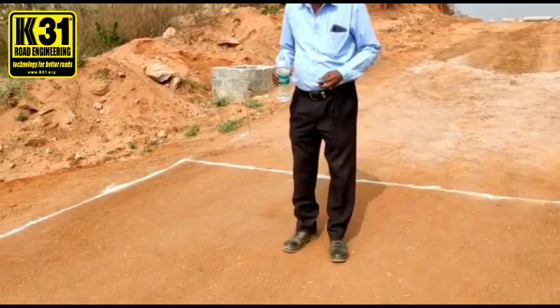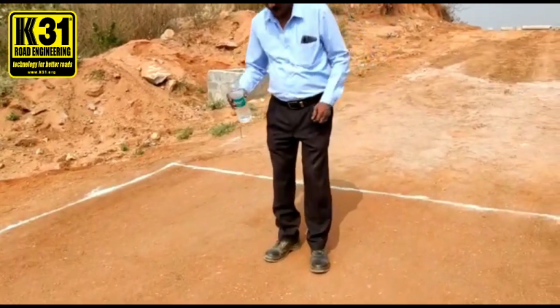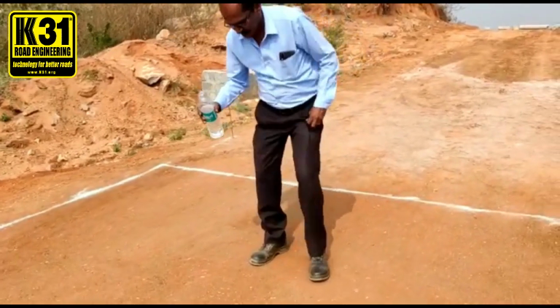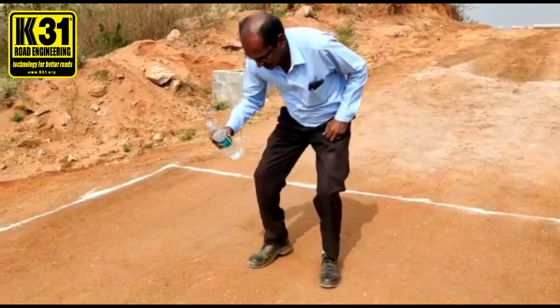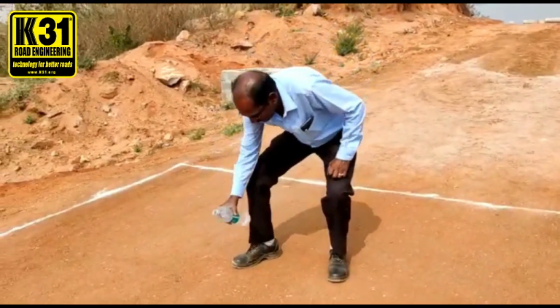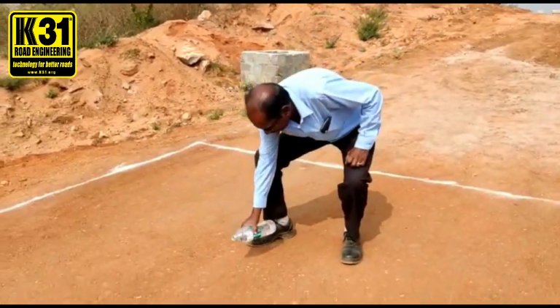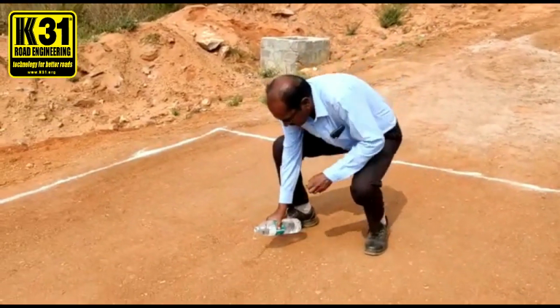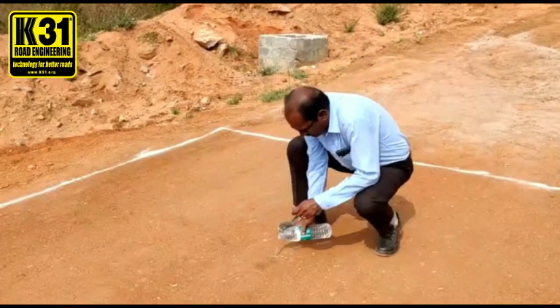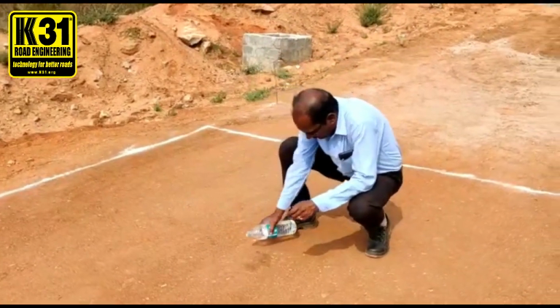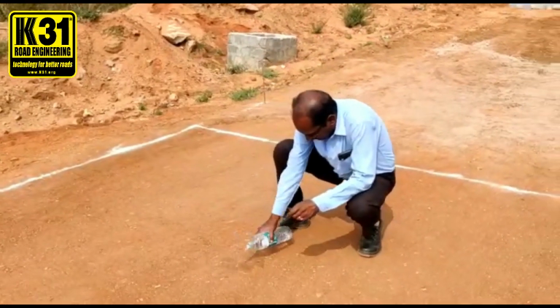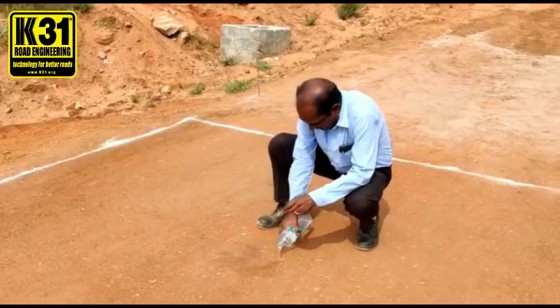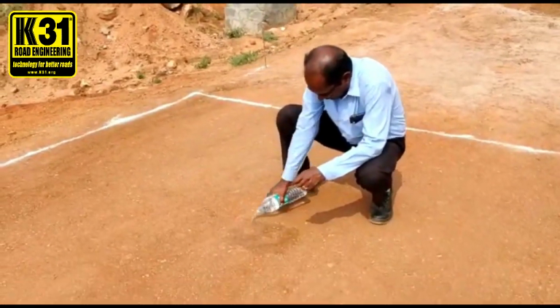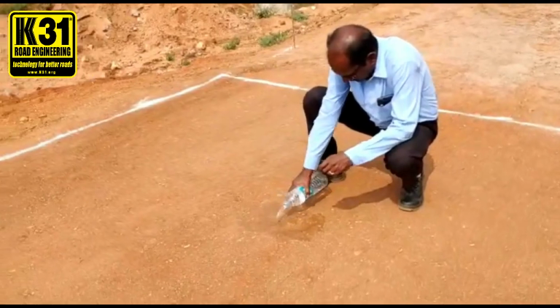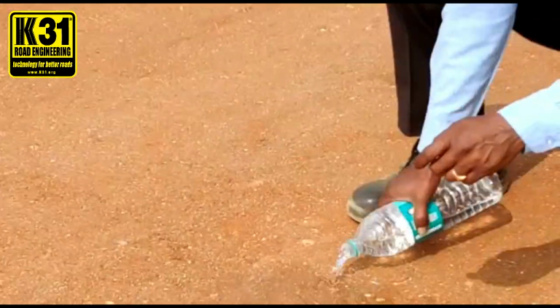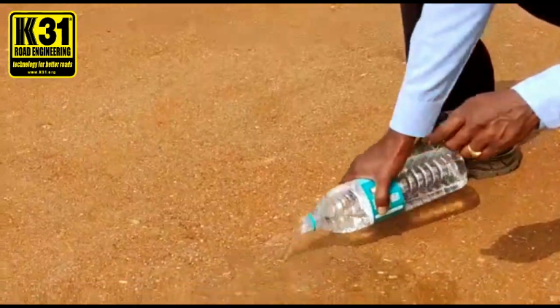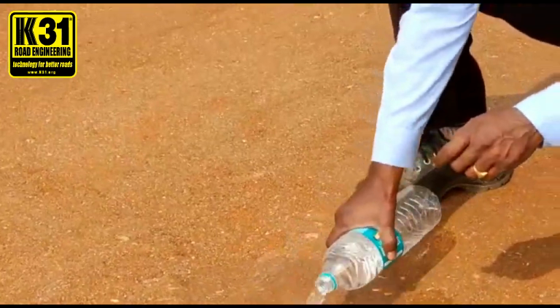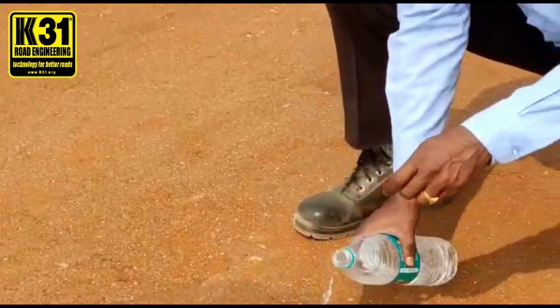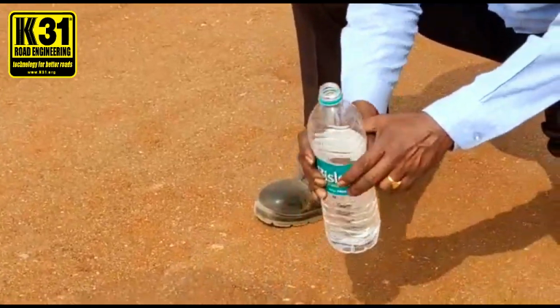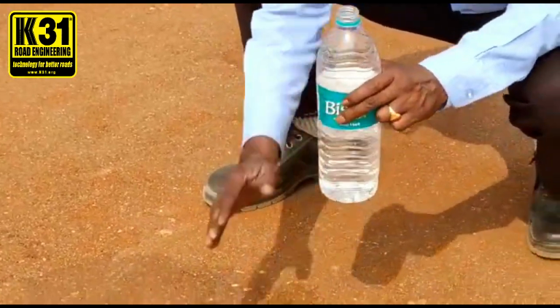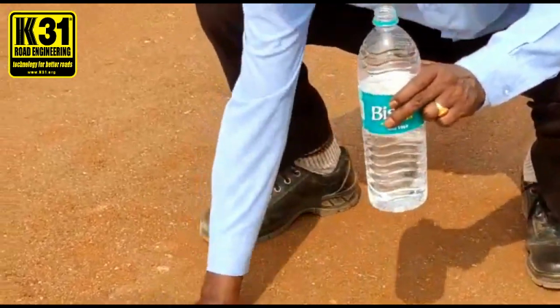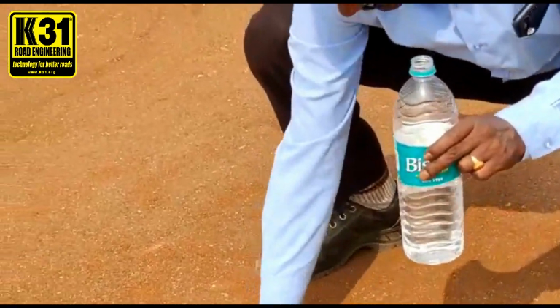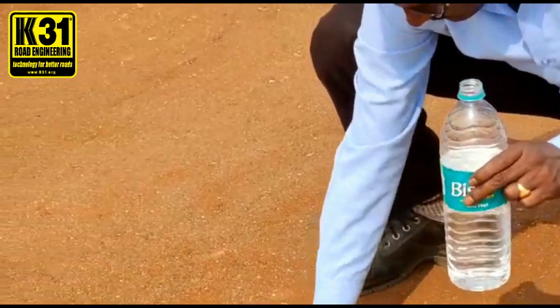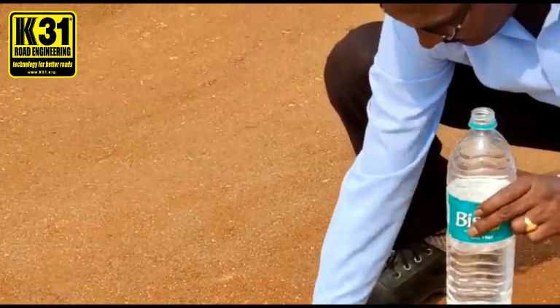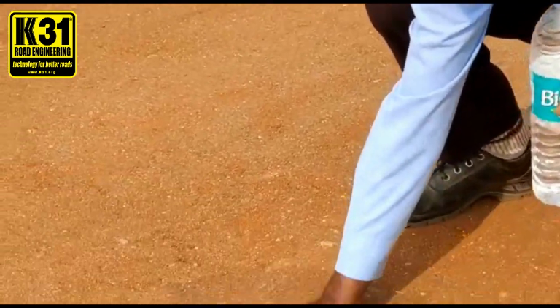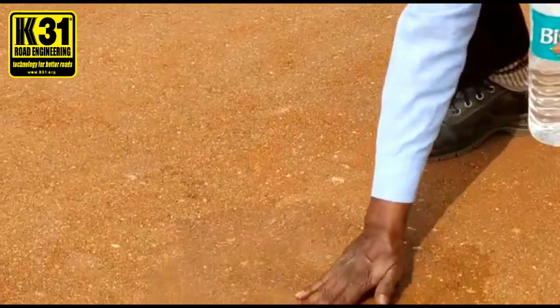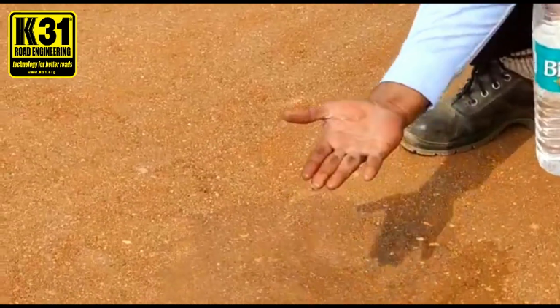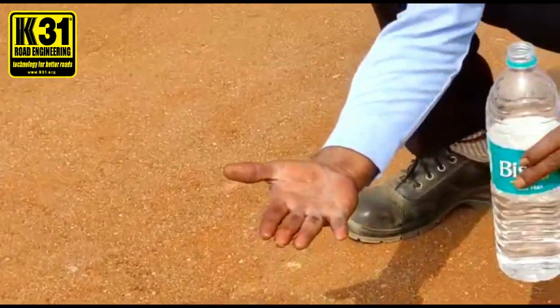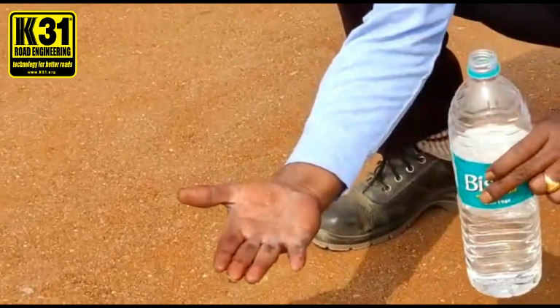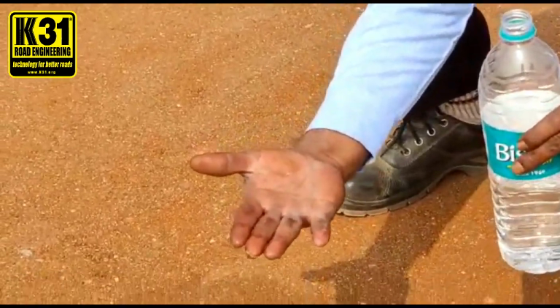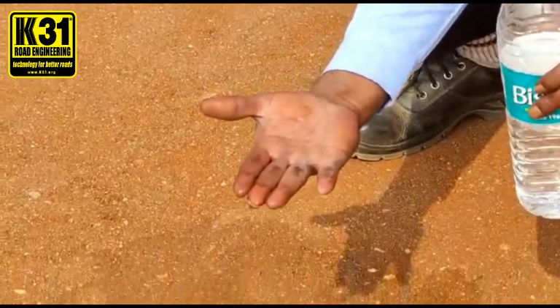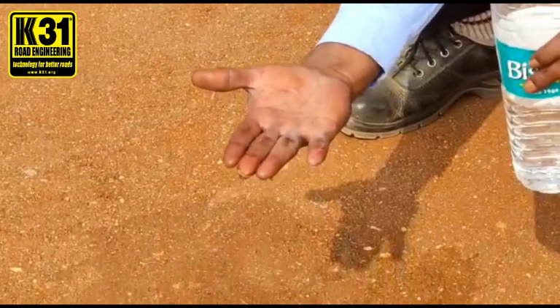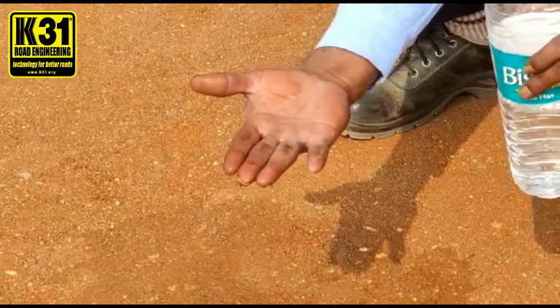Please pour the water and check on your hands whether soil is coming out. Half through it. Yes. And show me your hands. Are you getting the soil? No.